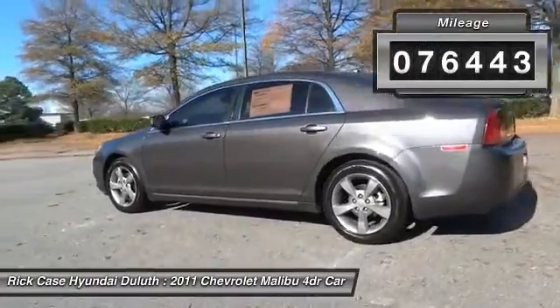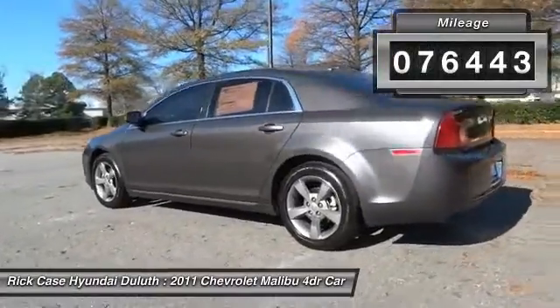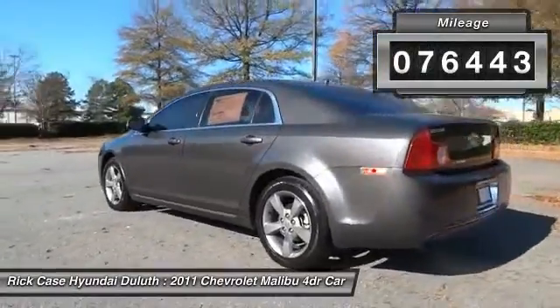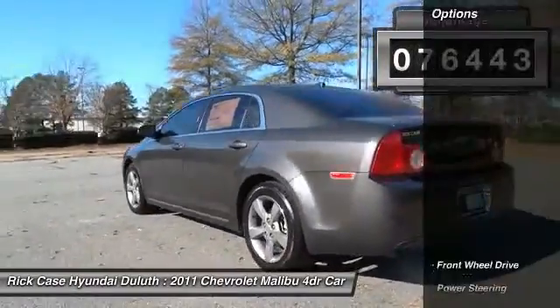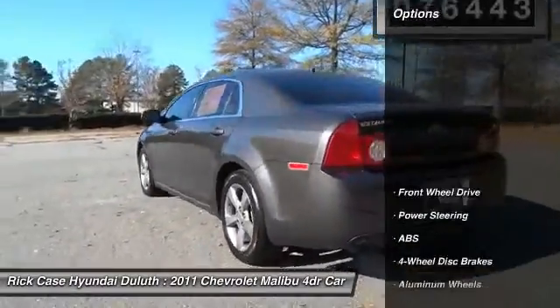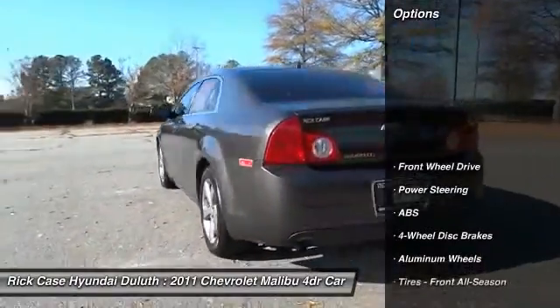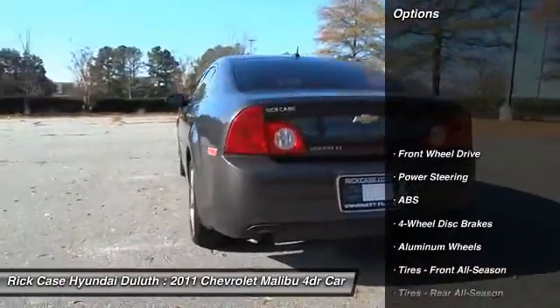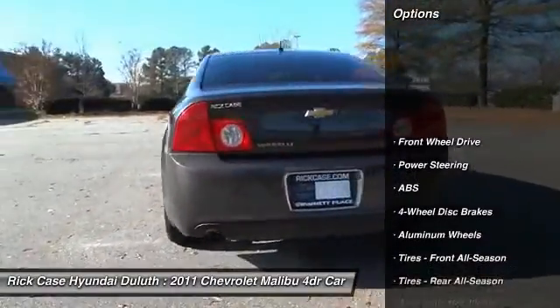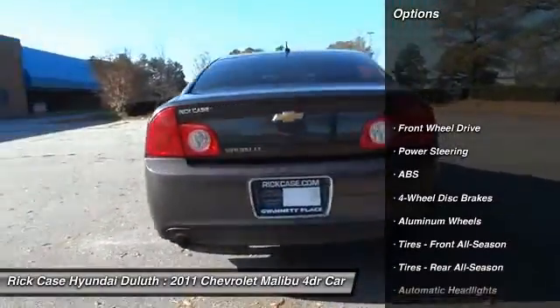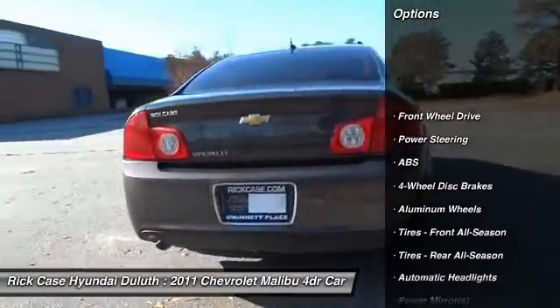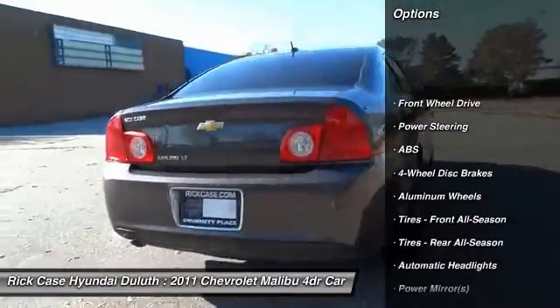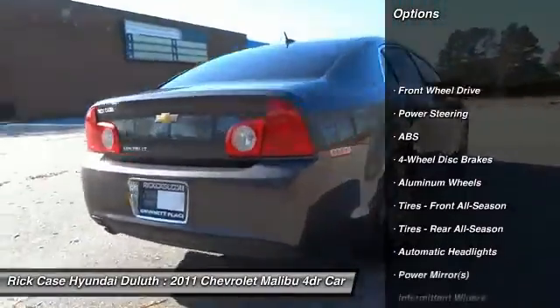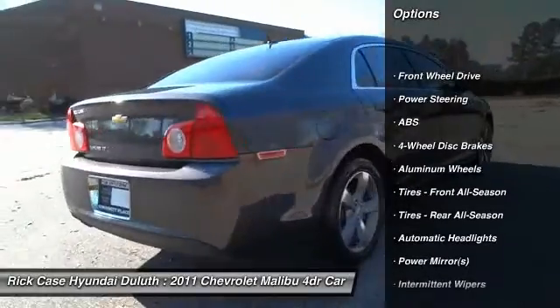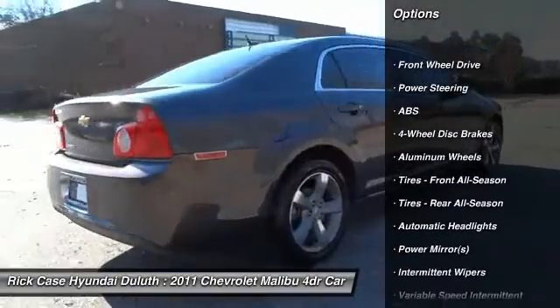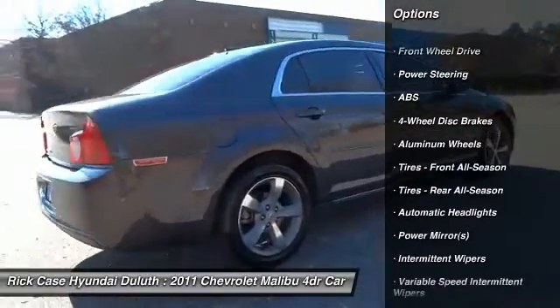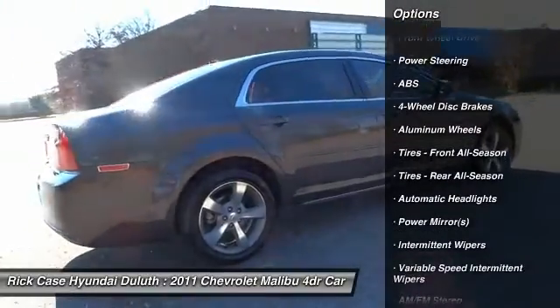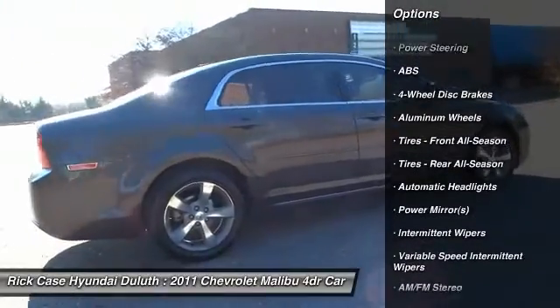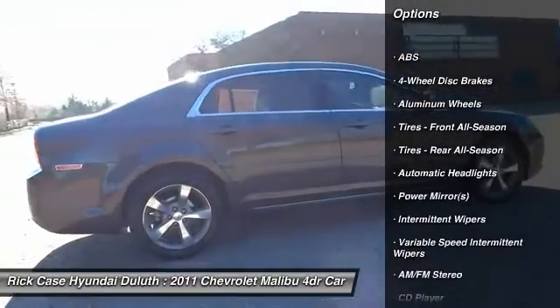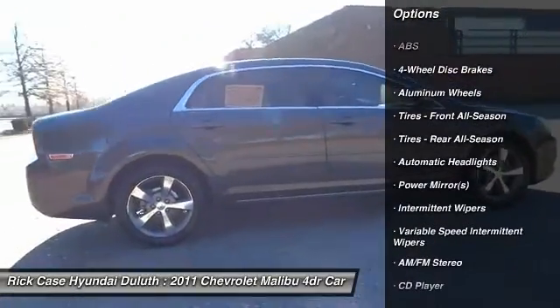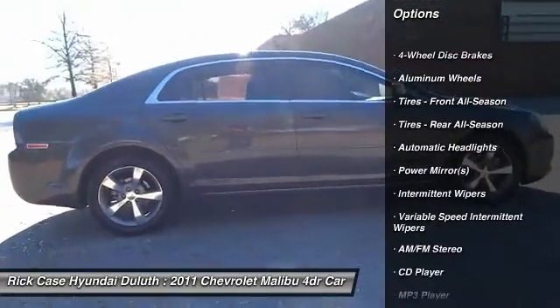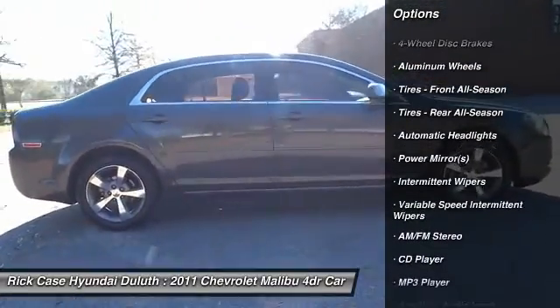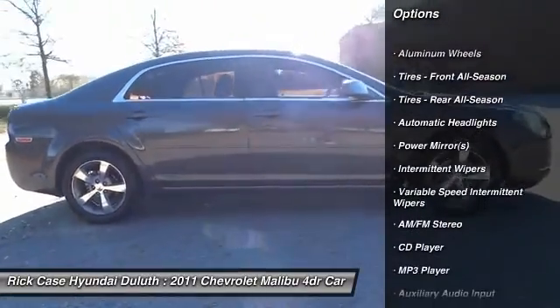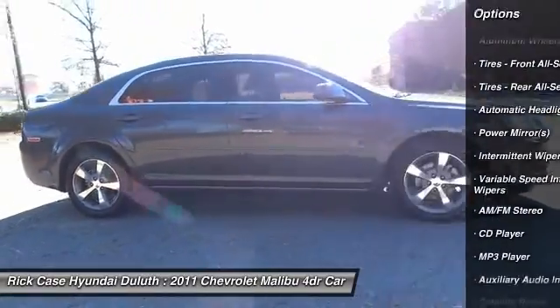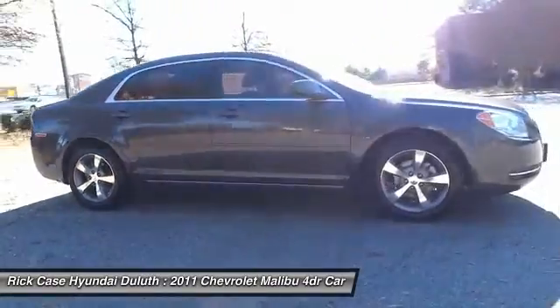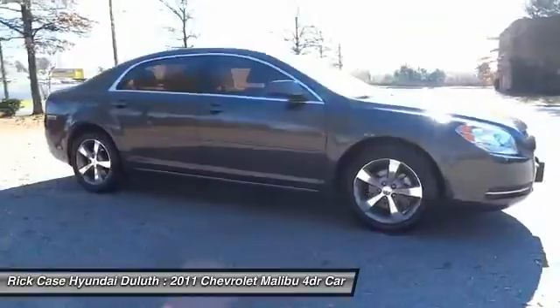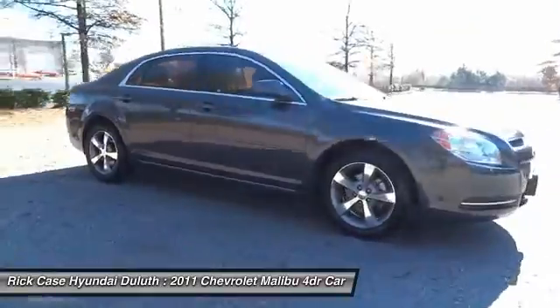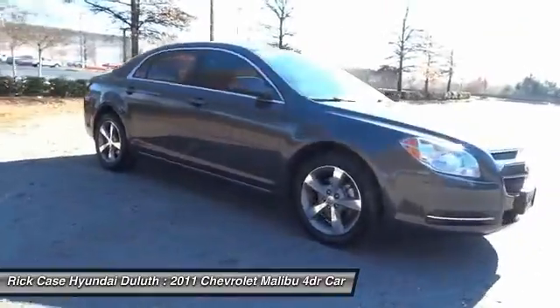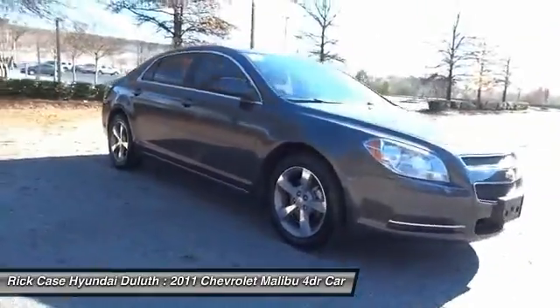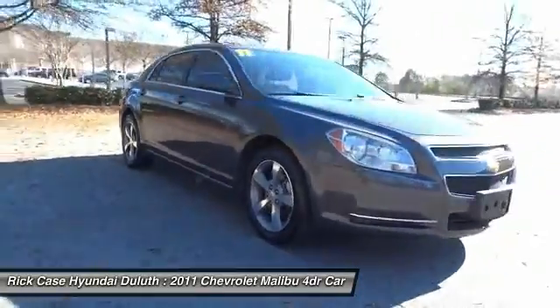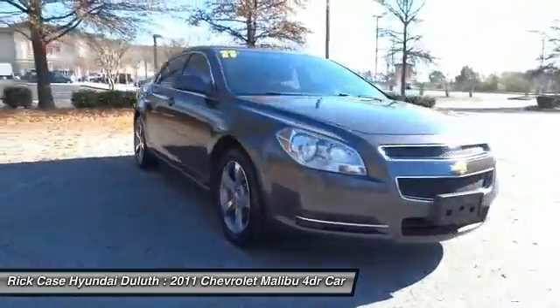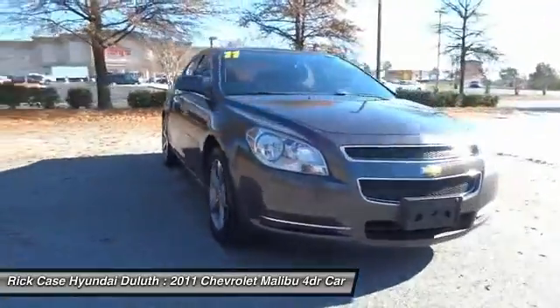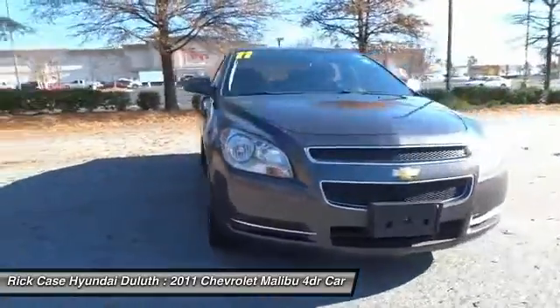Stability control, traction control, keyless entry, steering wheel audio controls, anti-lock braking system, power steering, adjustable steering wheel, driver airbag, floor mats, aluminum wheels.